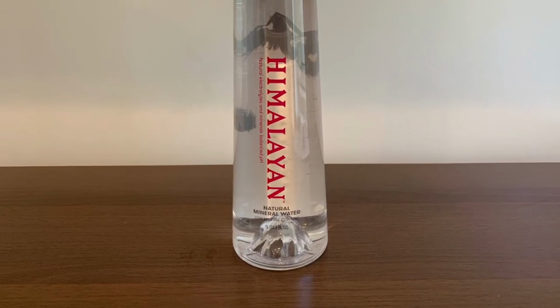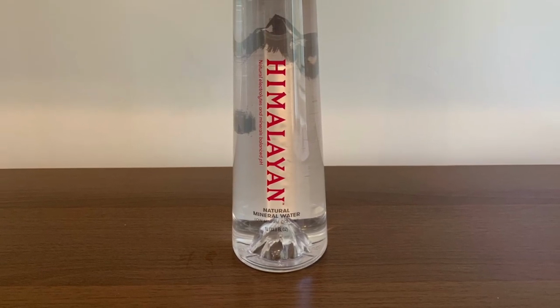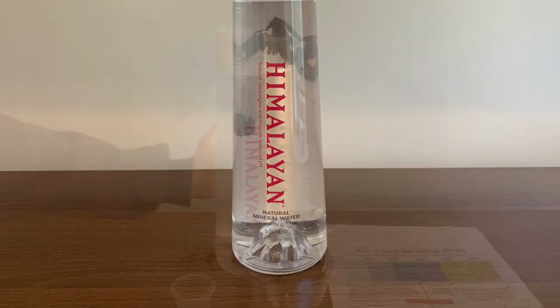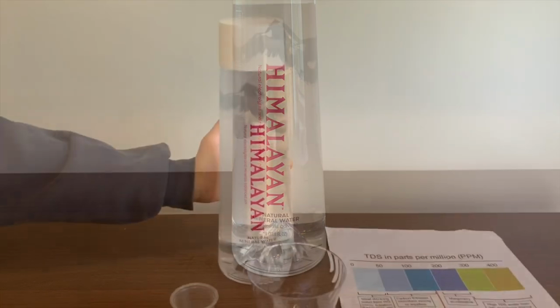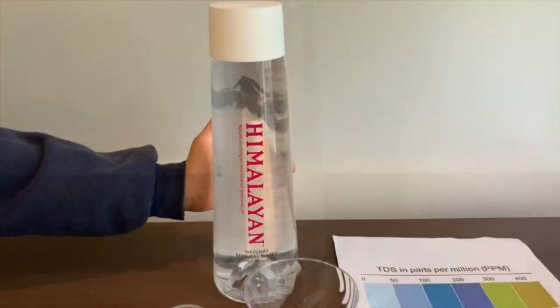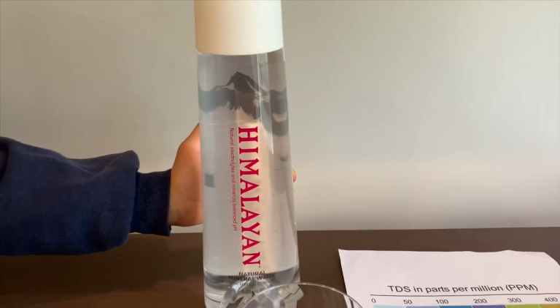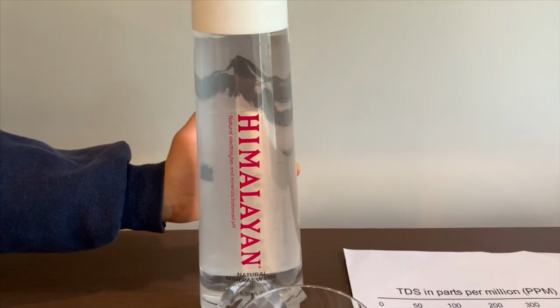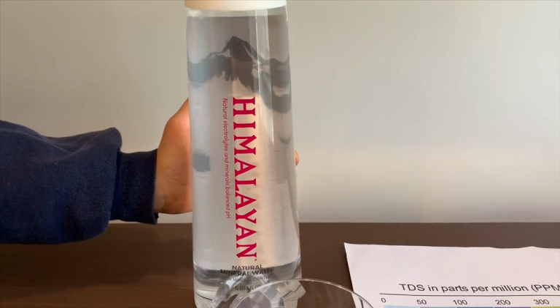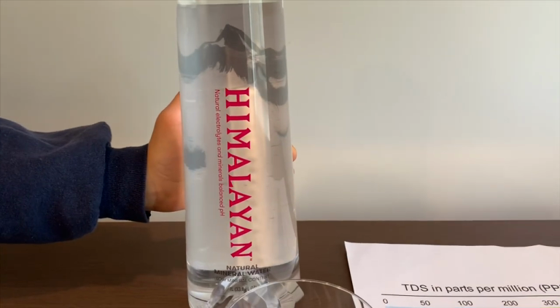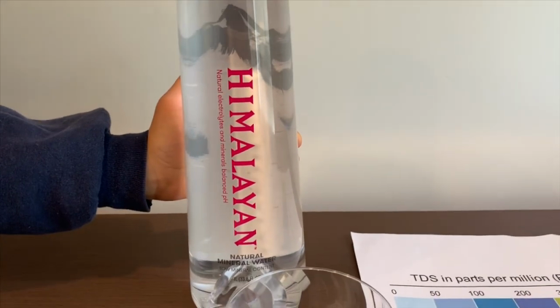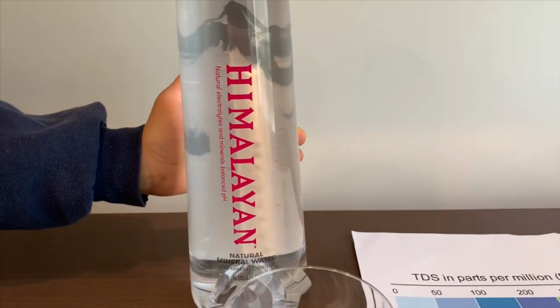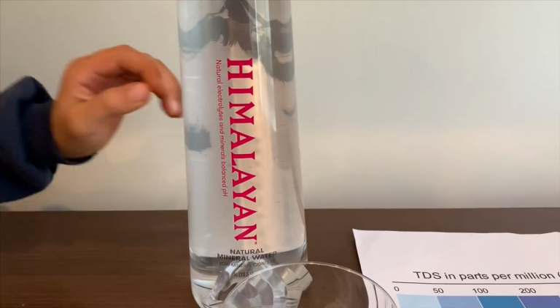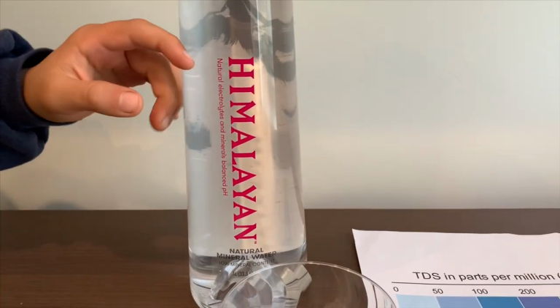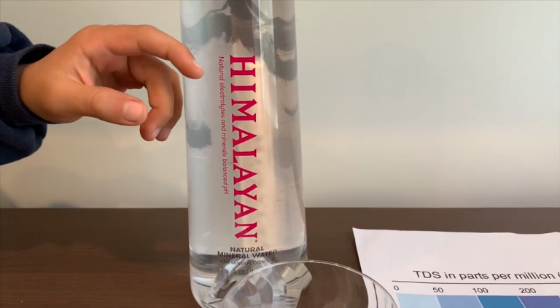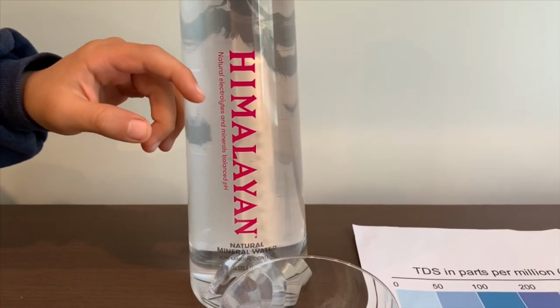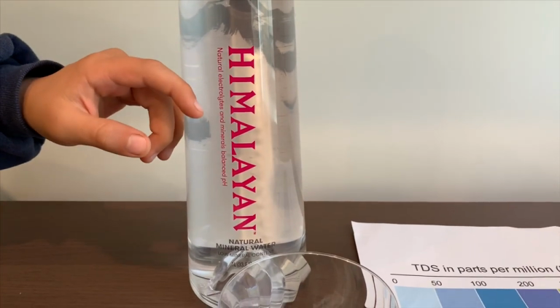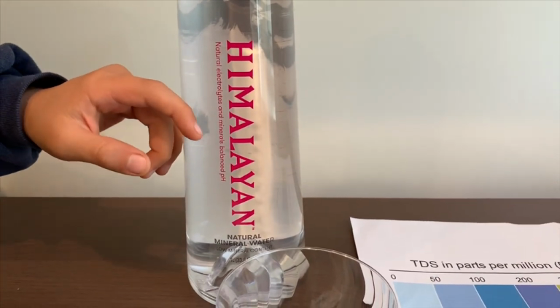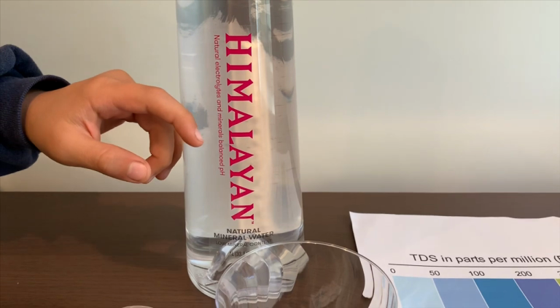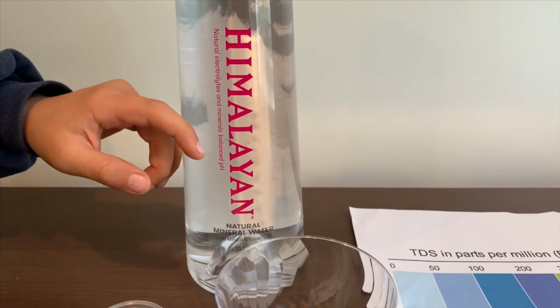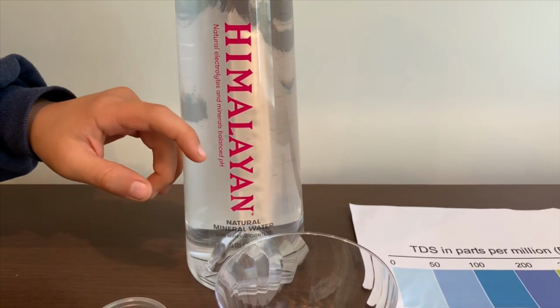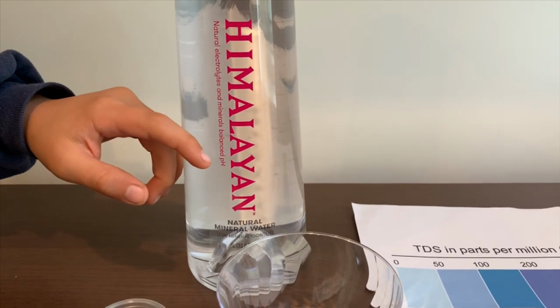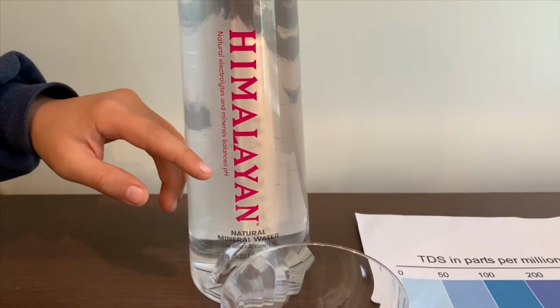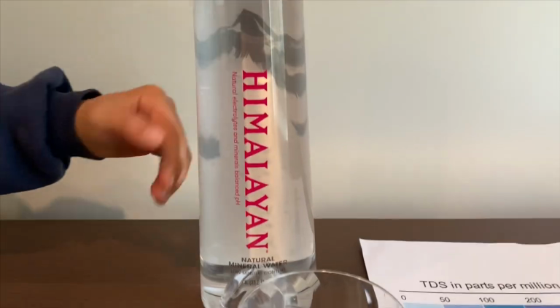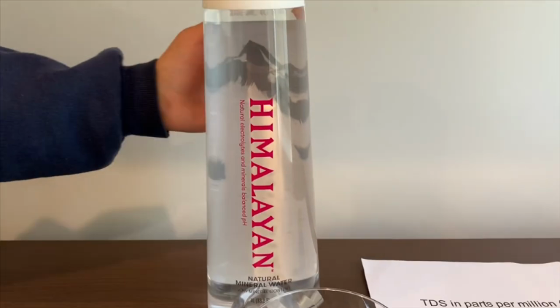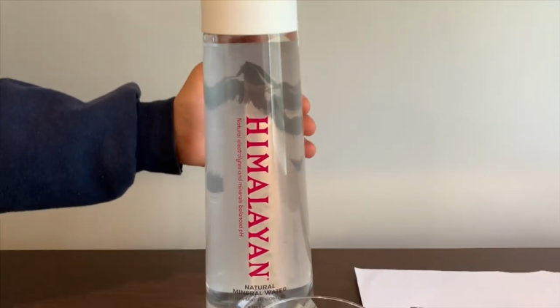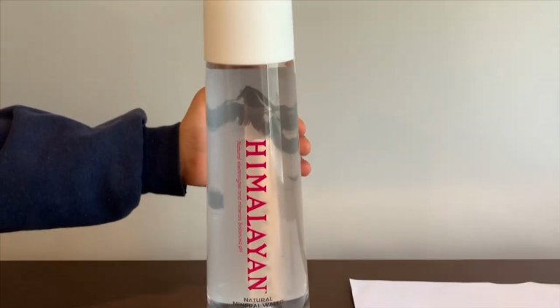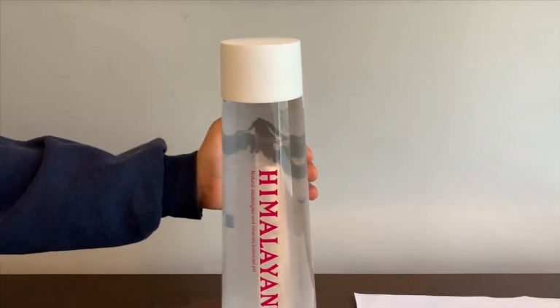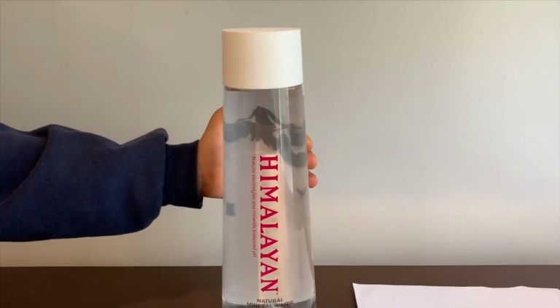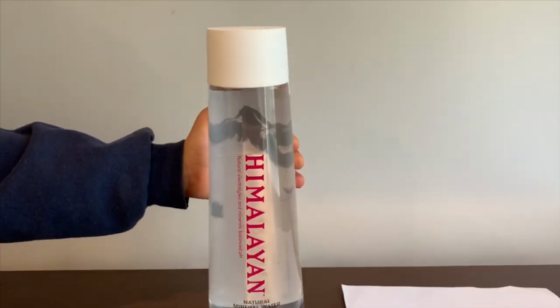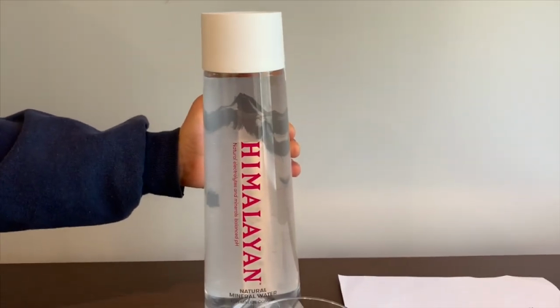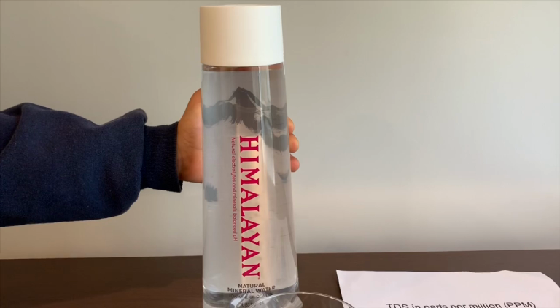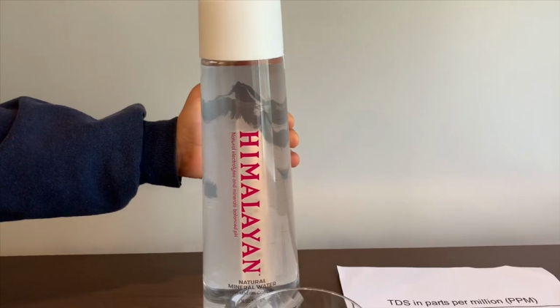This is Himalayan natural mineral water. It says natural electrolytes and minerals with balanced pH. It costs $3 and is sourced from India.